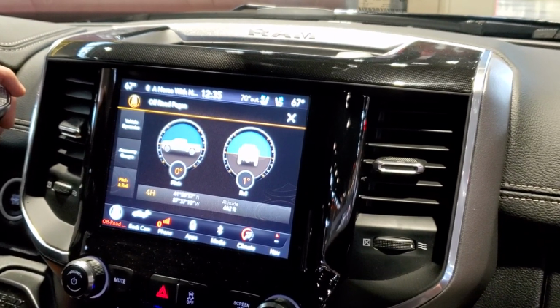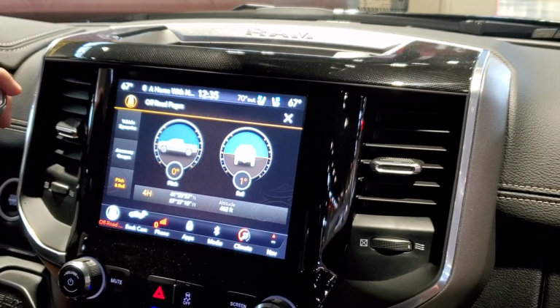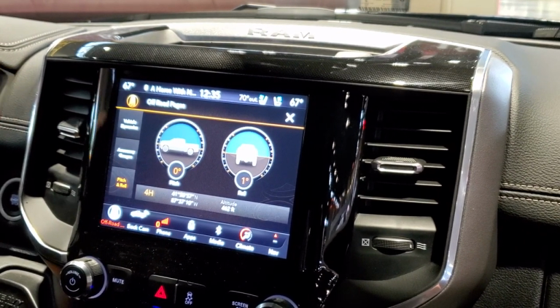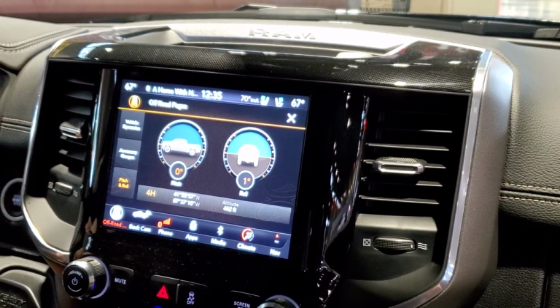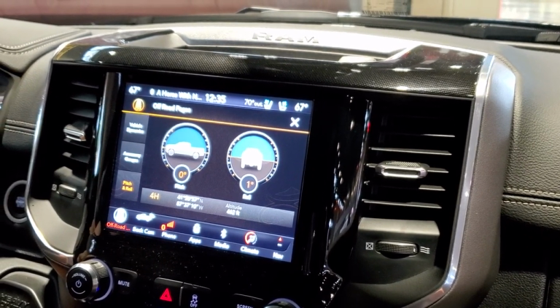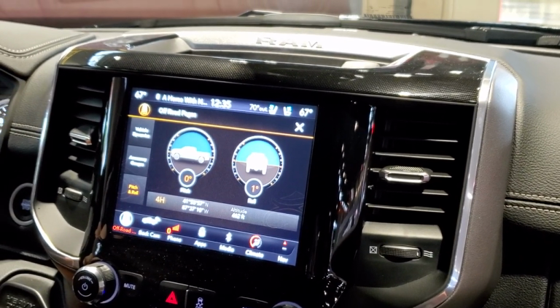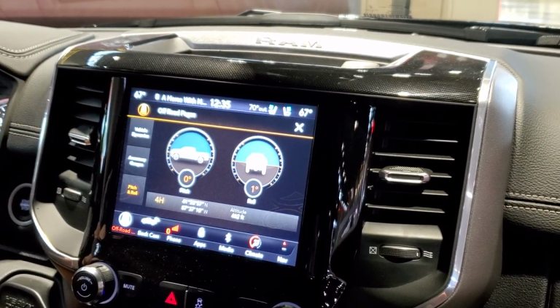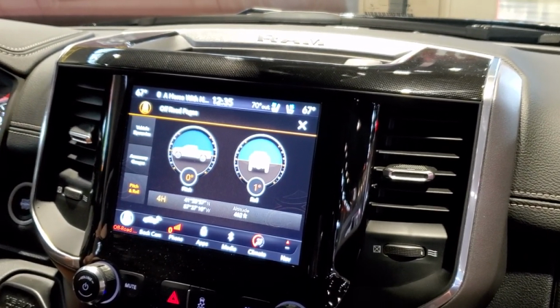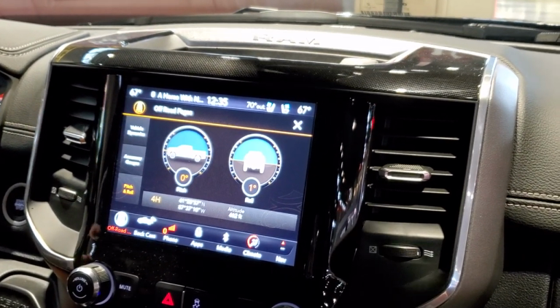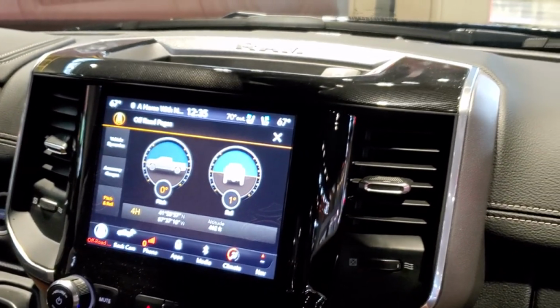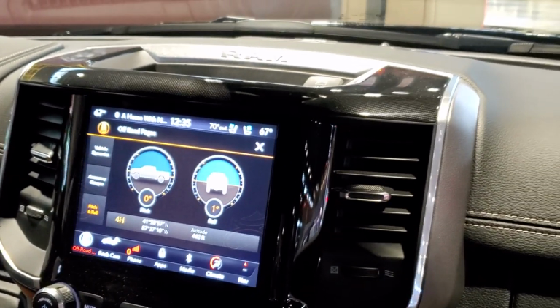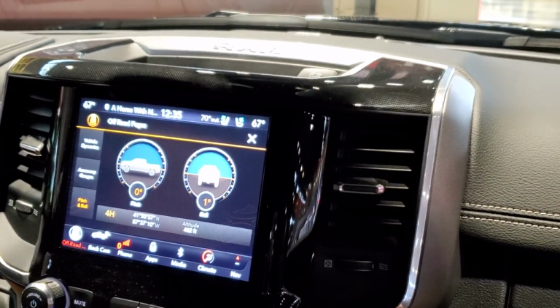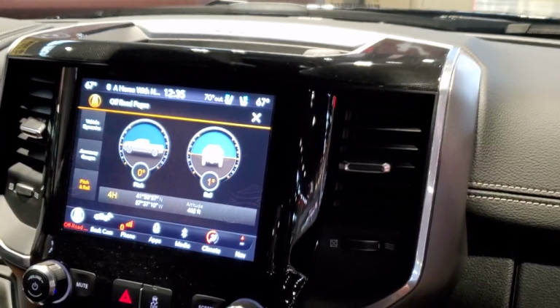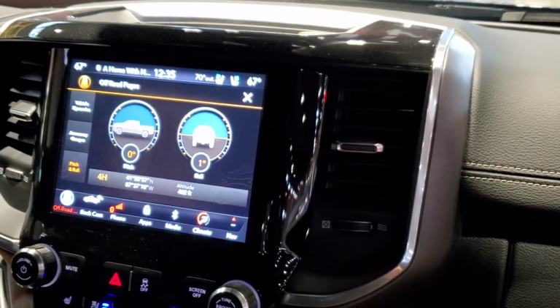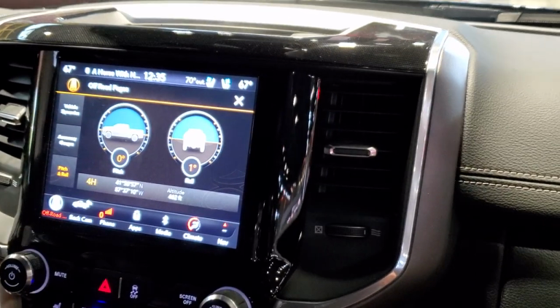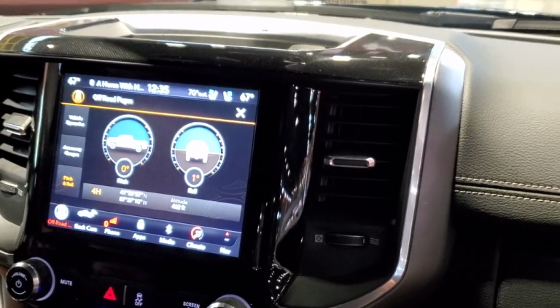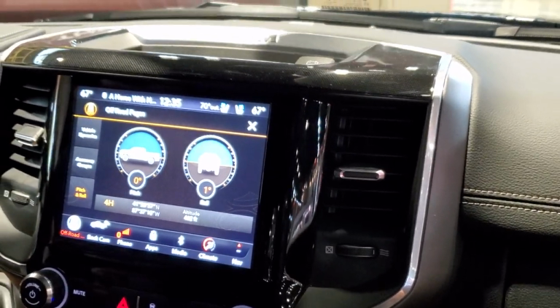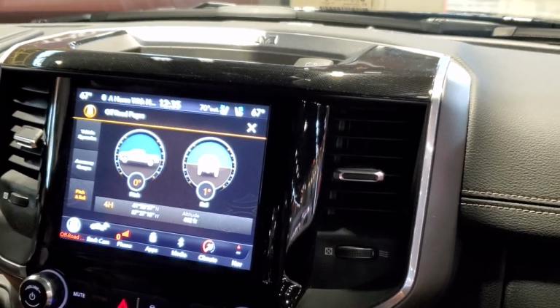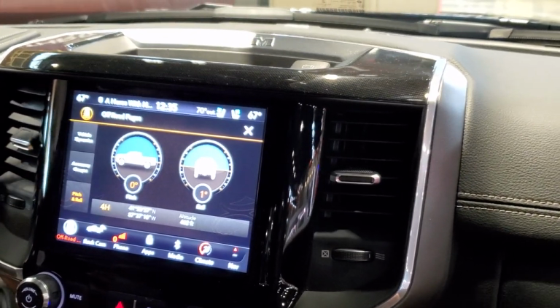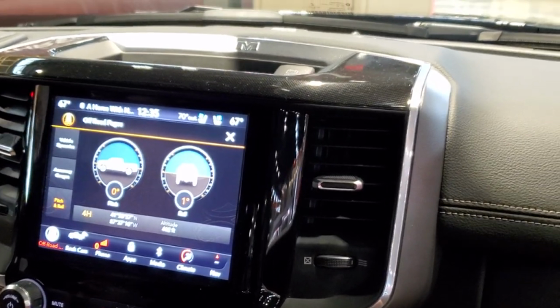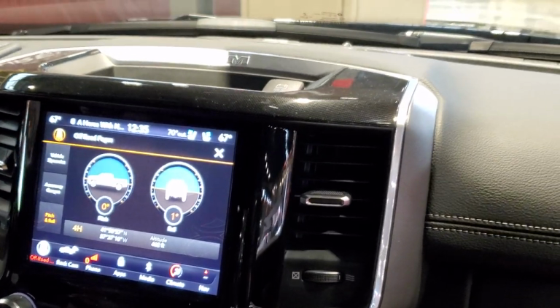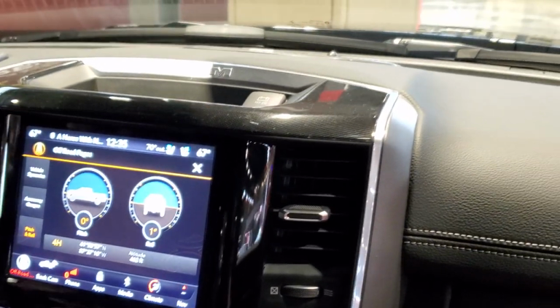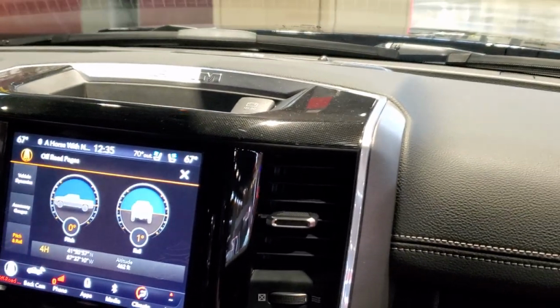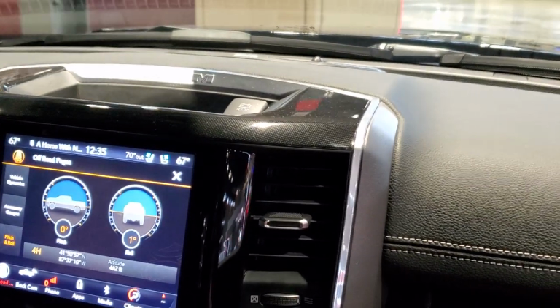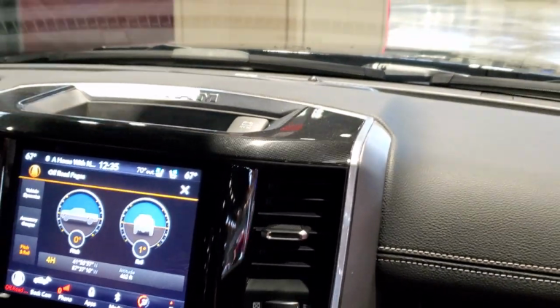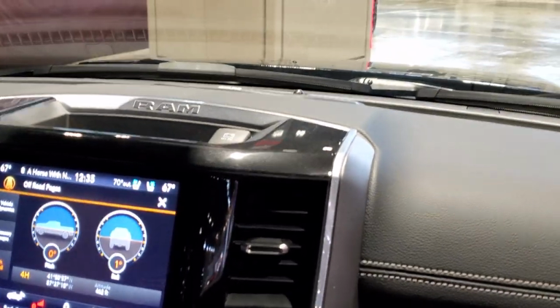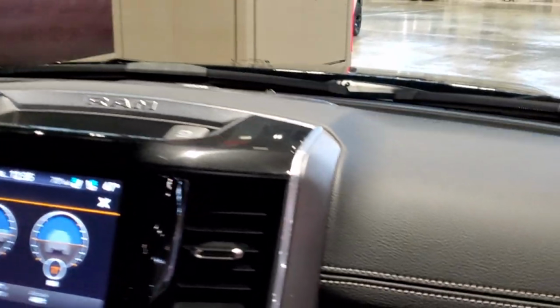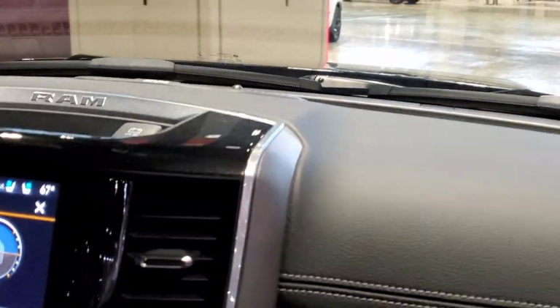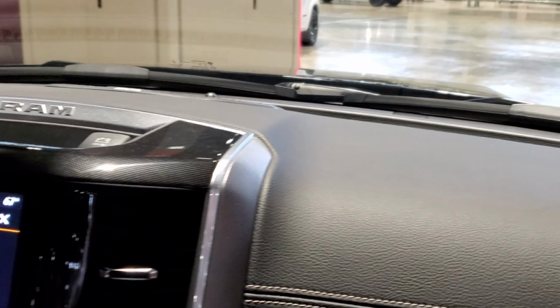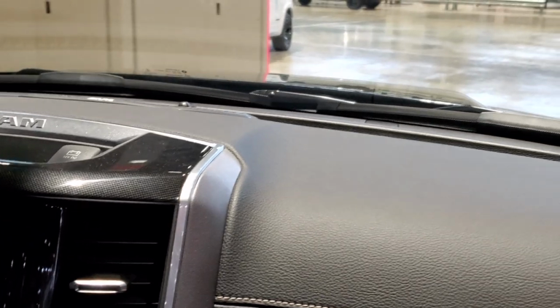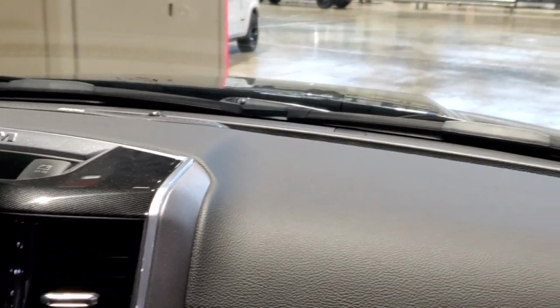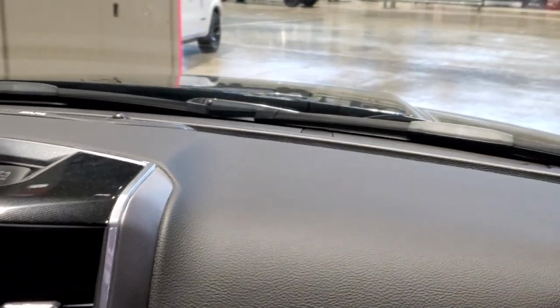All righty, we're moving on. You got all your heated seats, vented seats, heated wheel, Uconnect, Apple CarPlay, Android Auto, and navigation — all your tech.